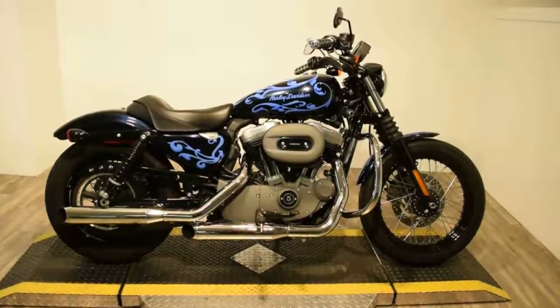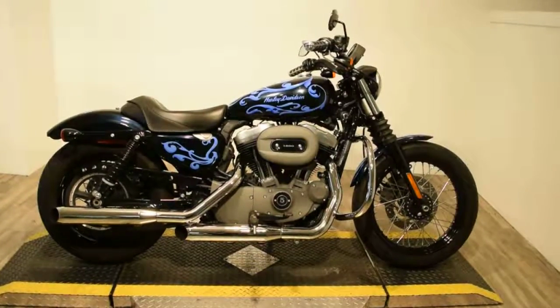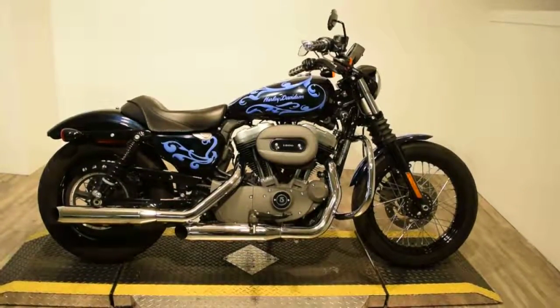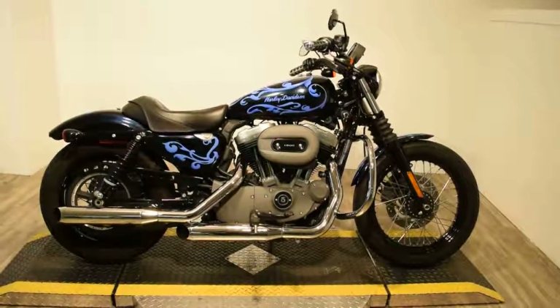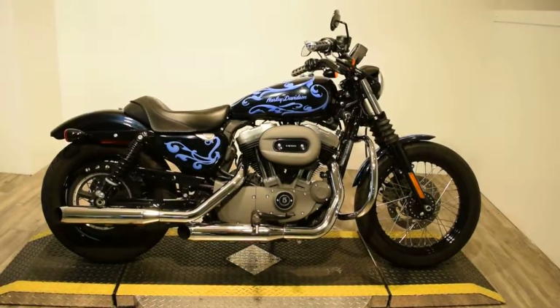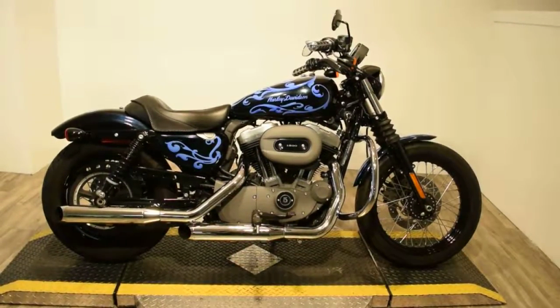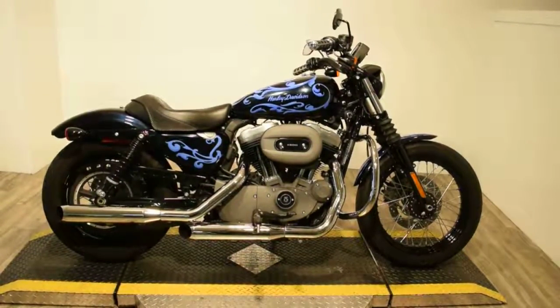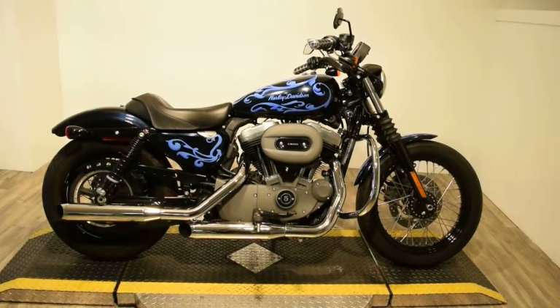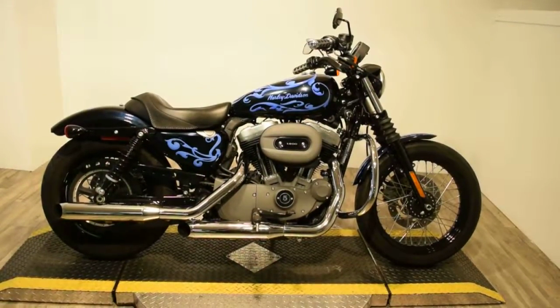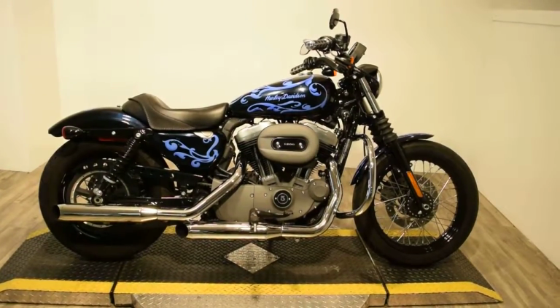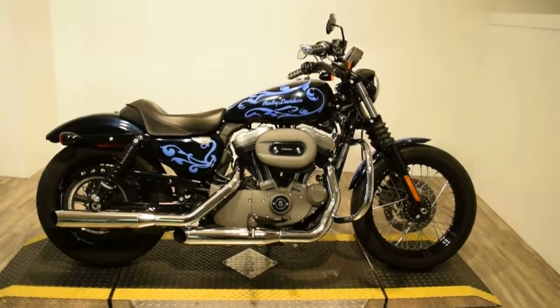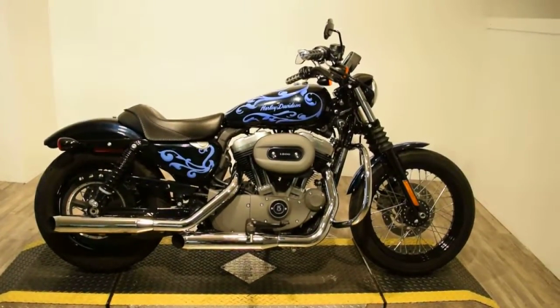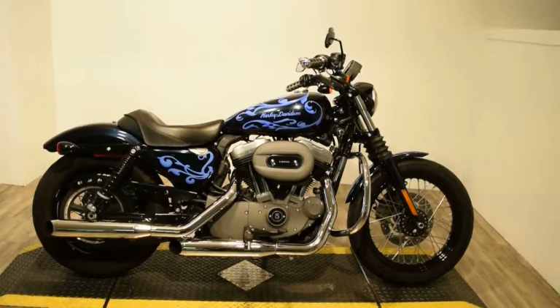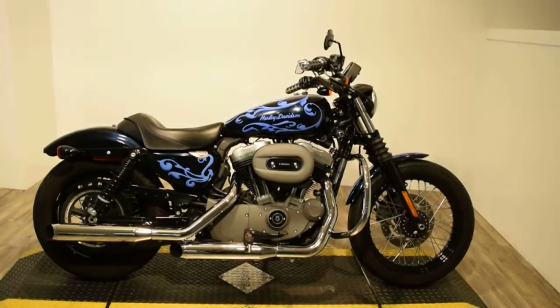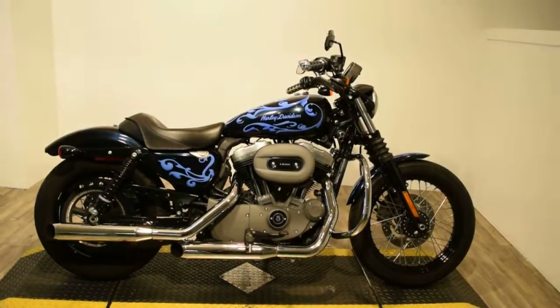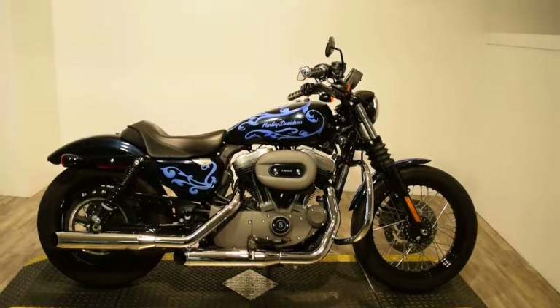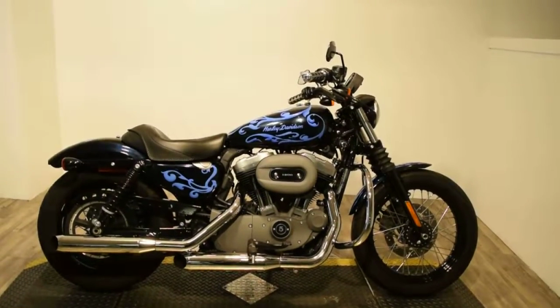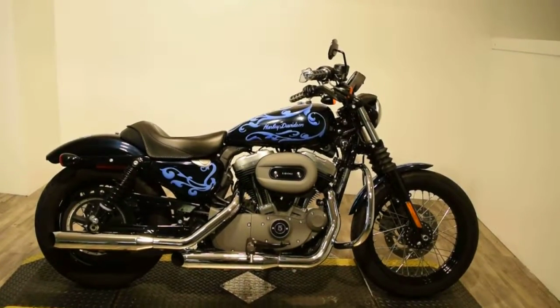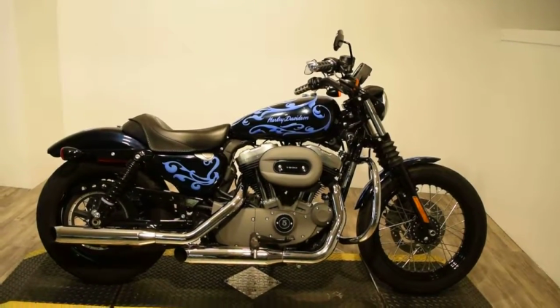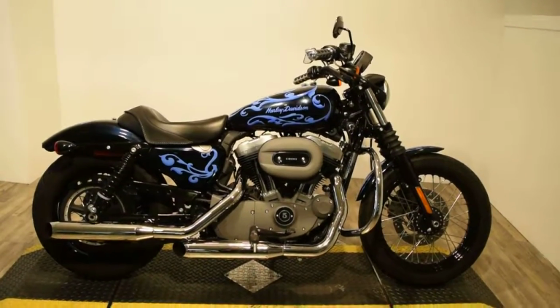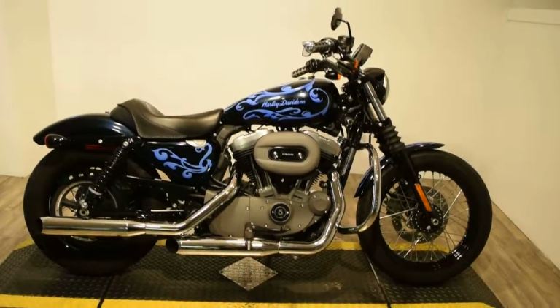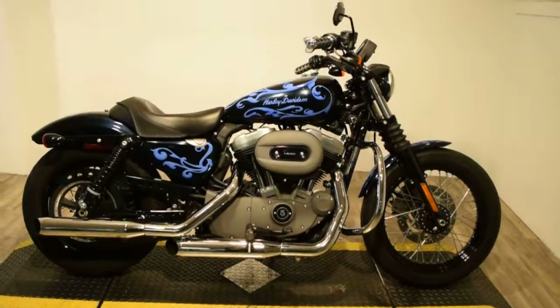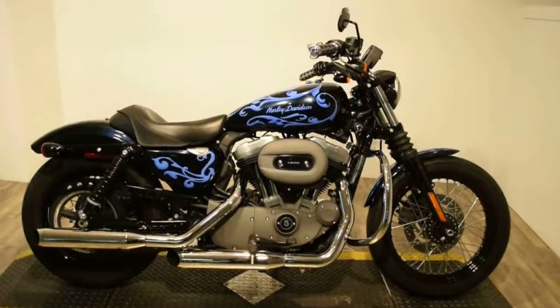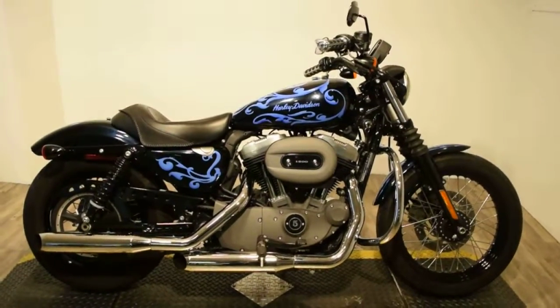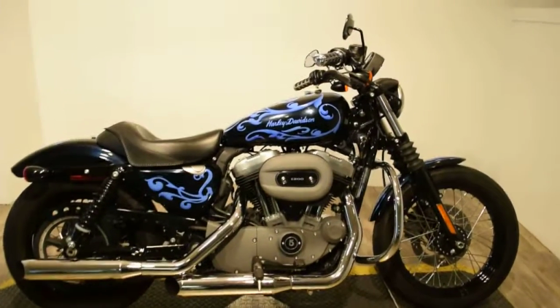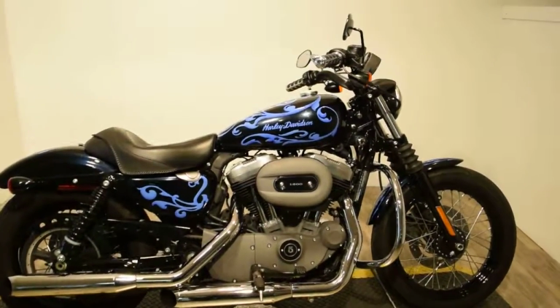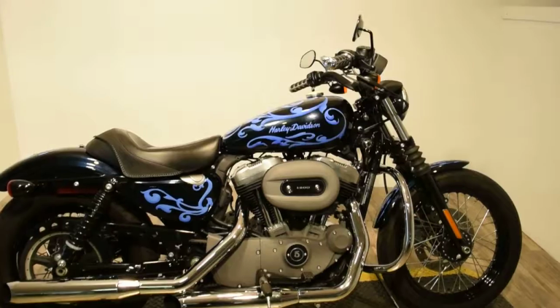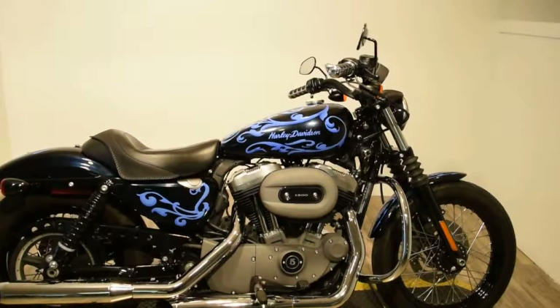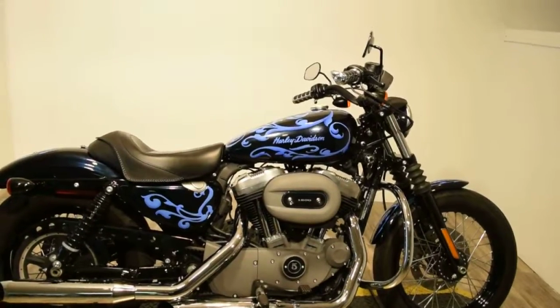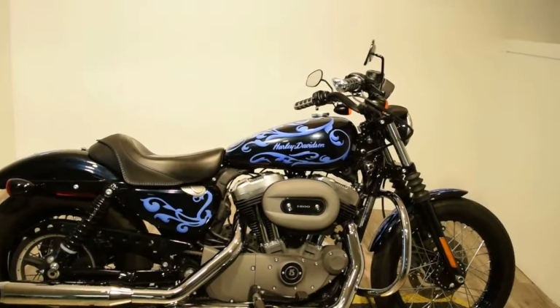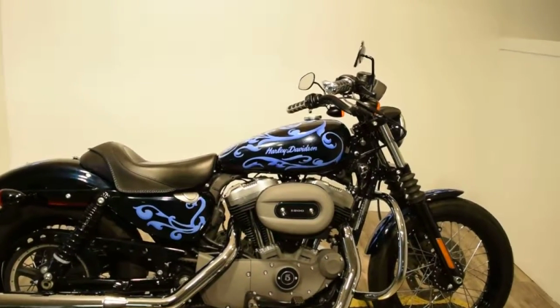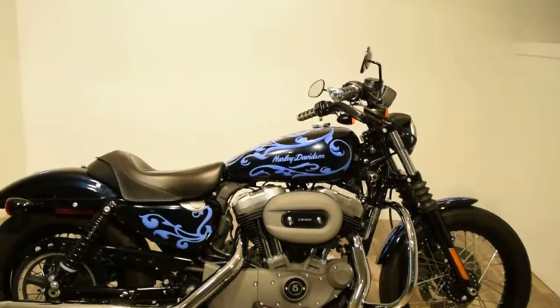Monster Power Sports is offering this 2012 Harley-Davidson XL1200 Nightster. This bike has been custom painted — it is a very nice paint job, done in a shop.